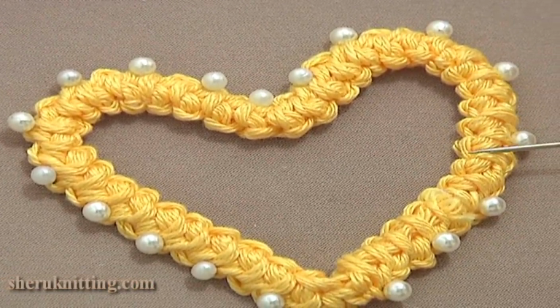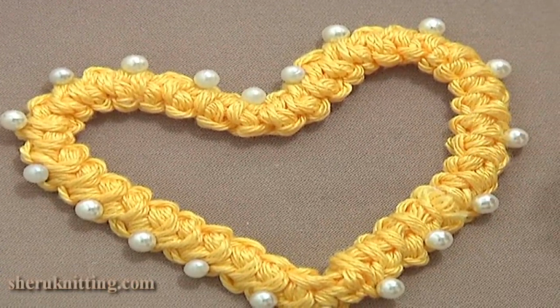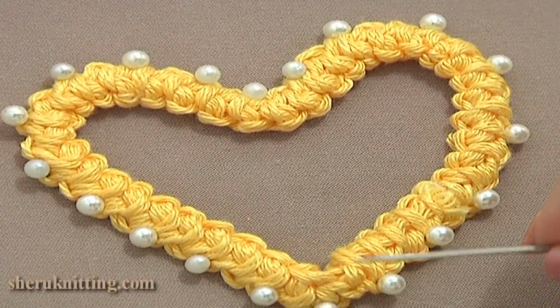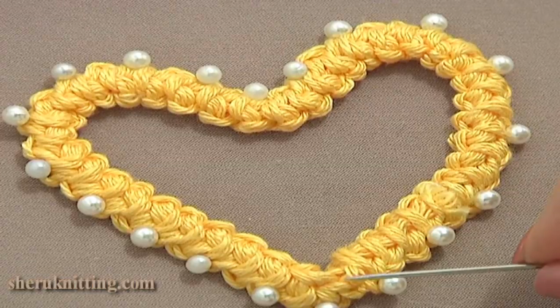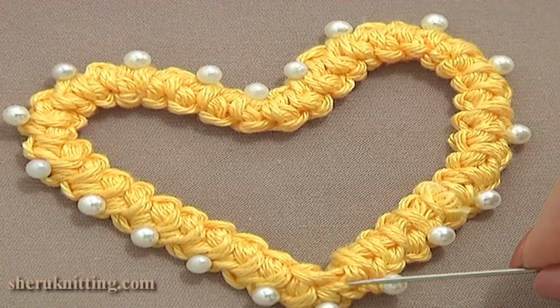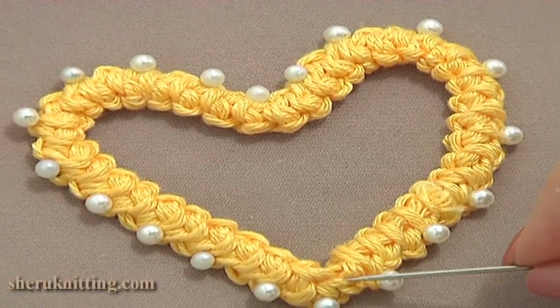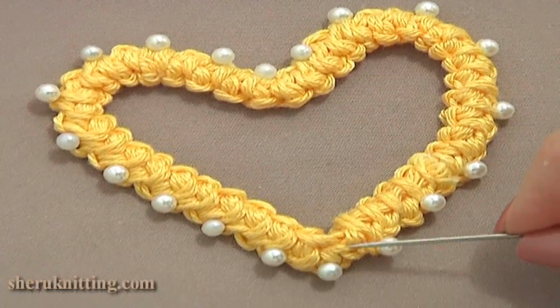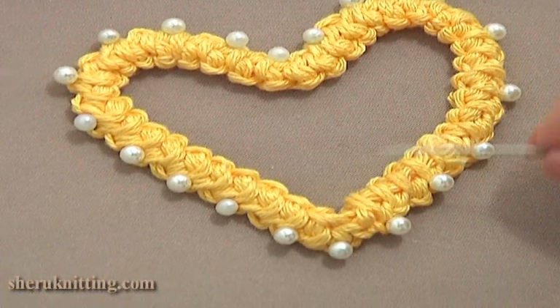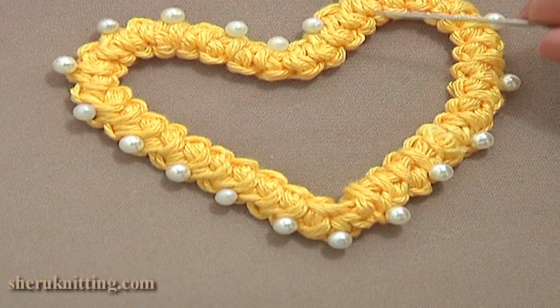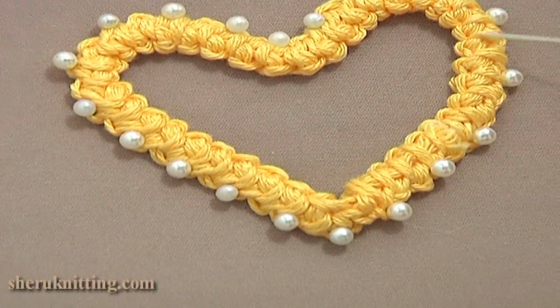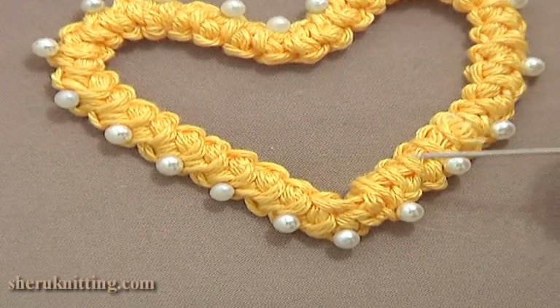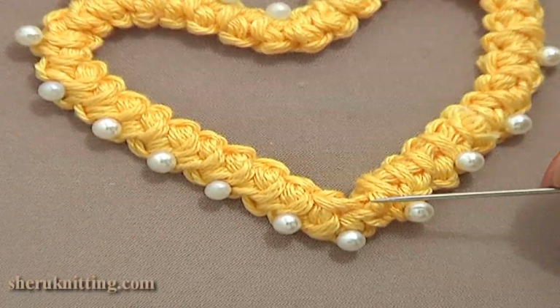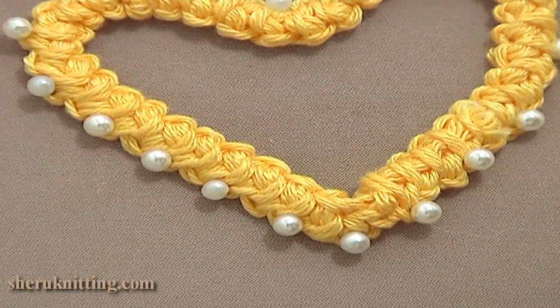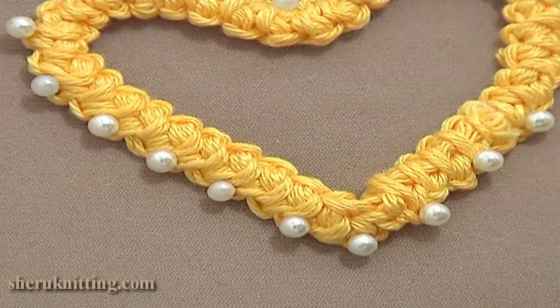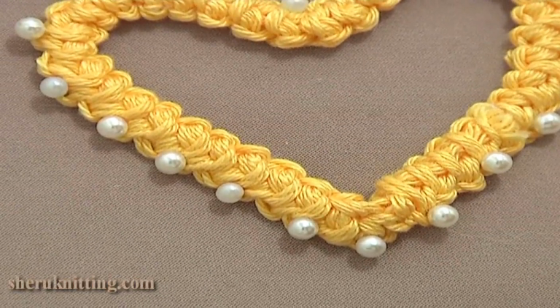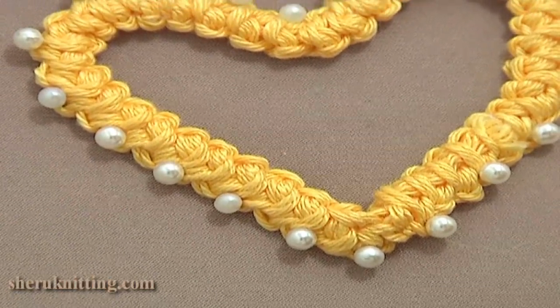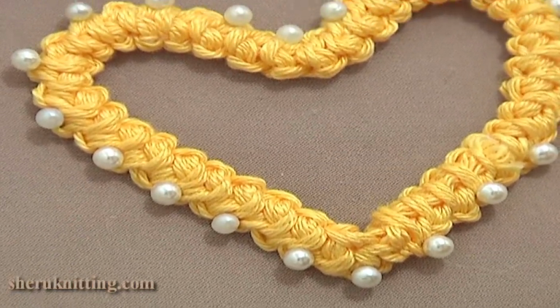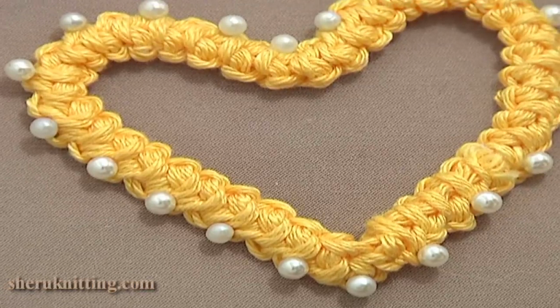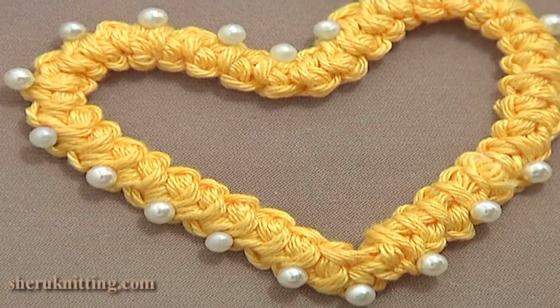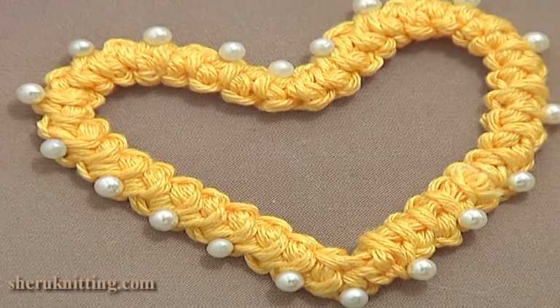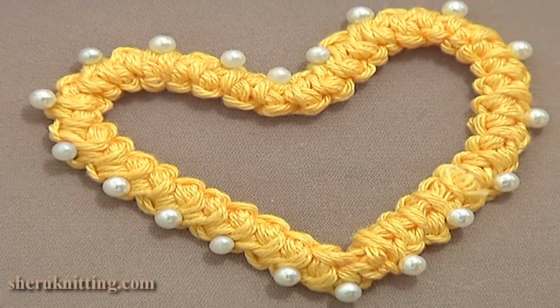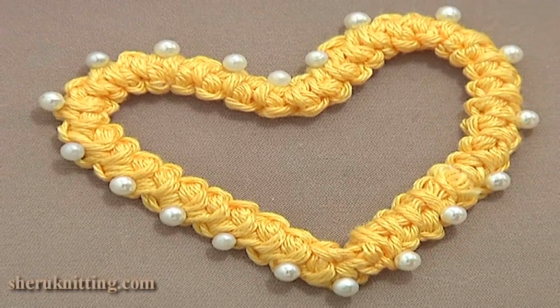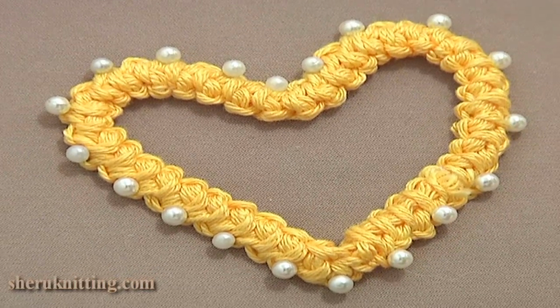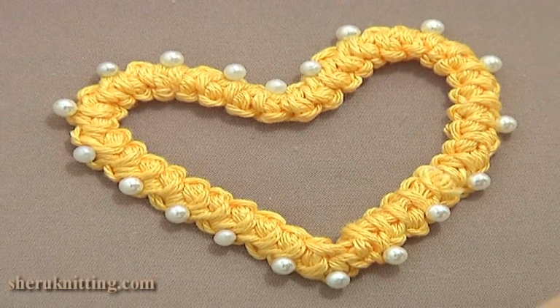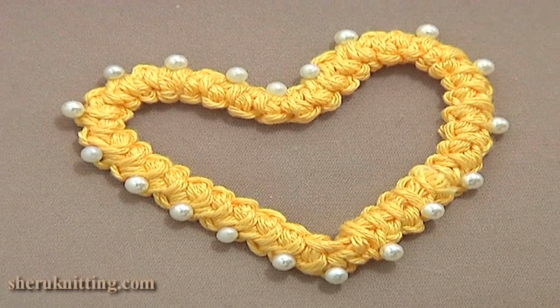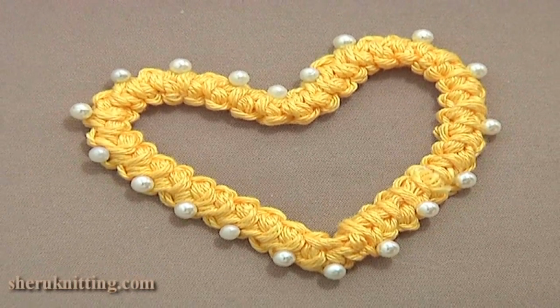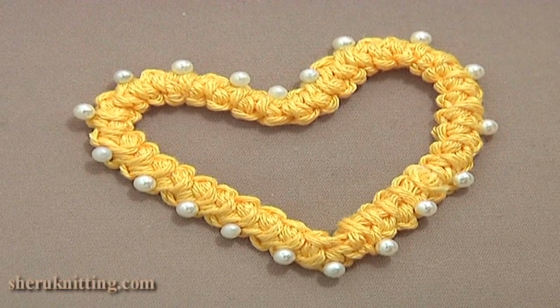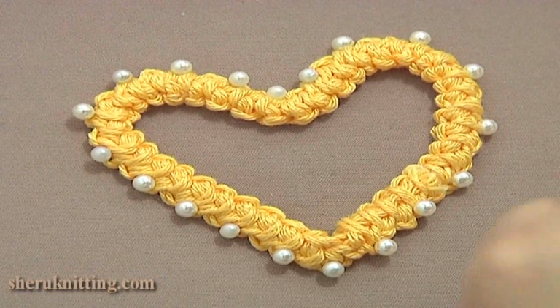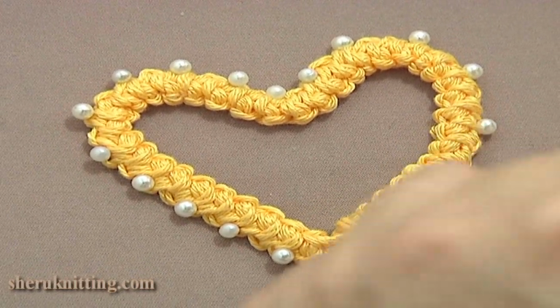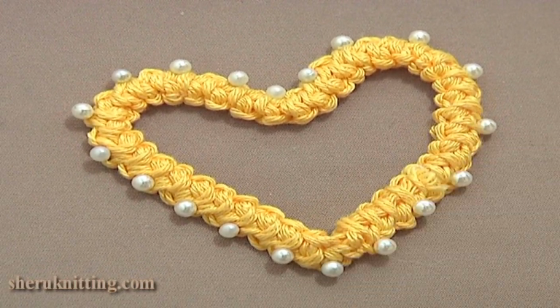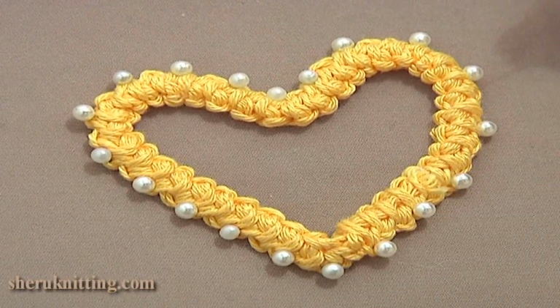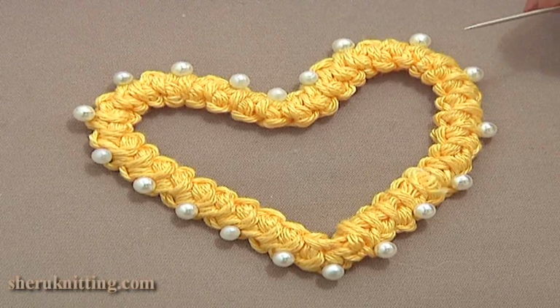After you have the necessary length of your cord, use the yarn tail to join it in the round. Then make a heart shape by placing the cord on a mat and fixing it with pins.